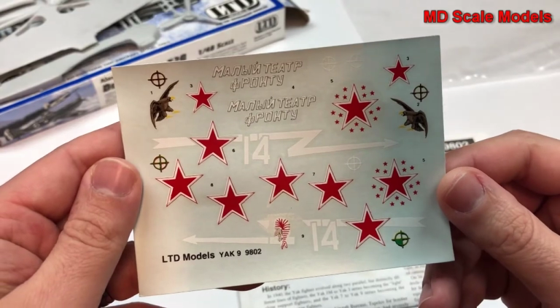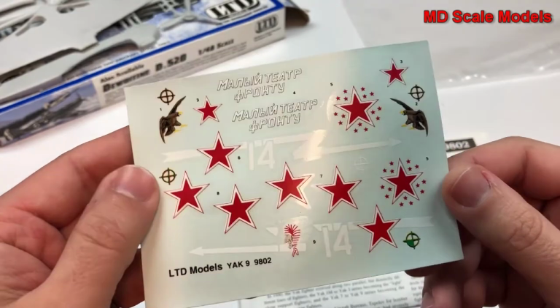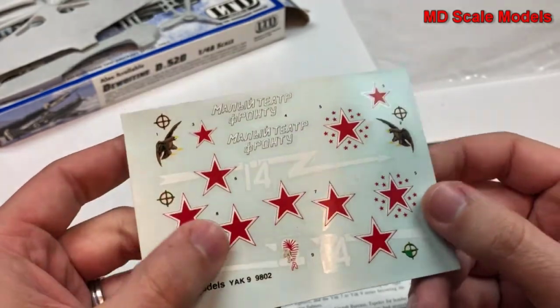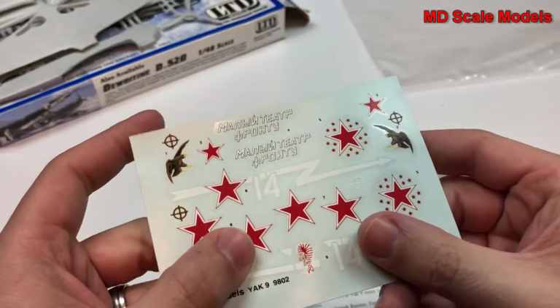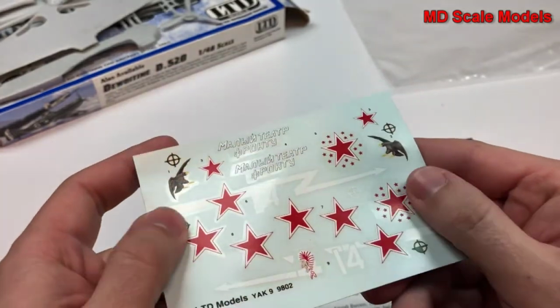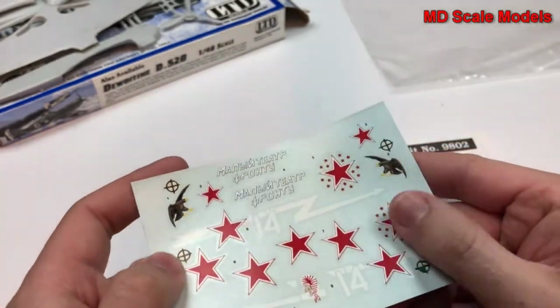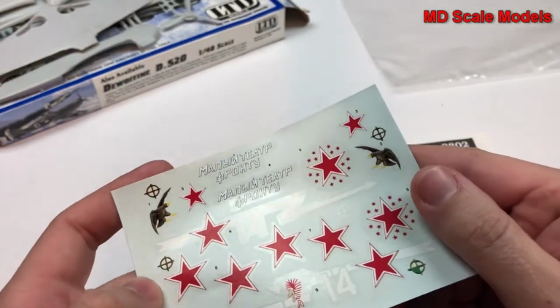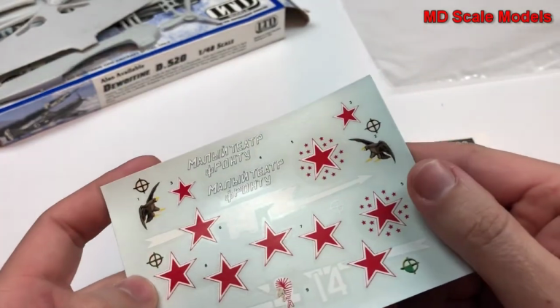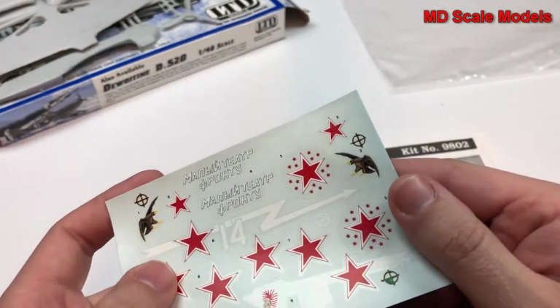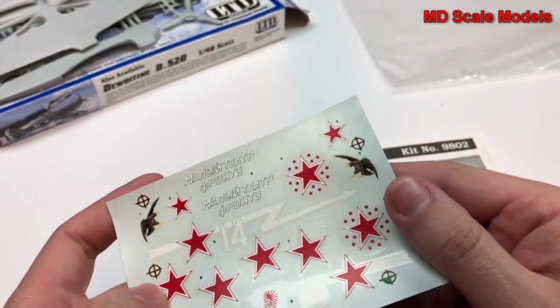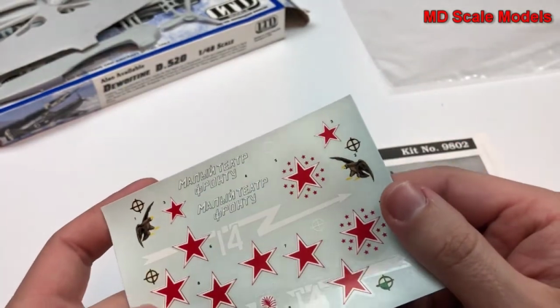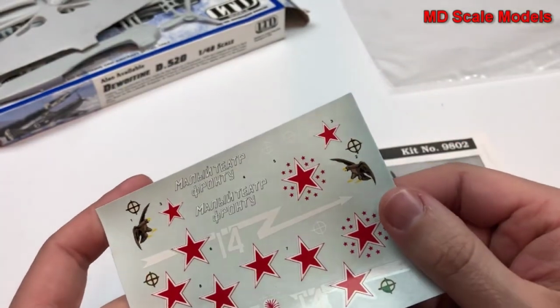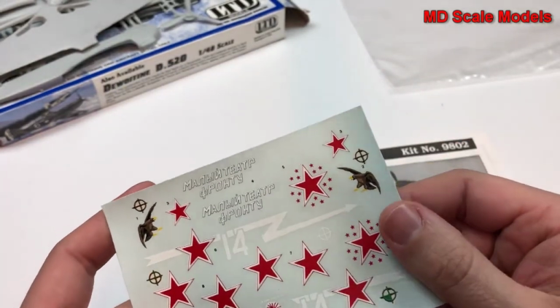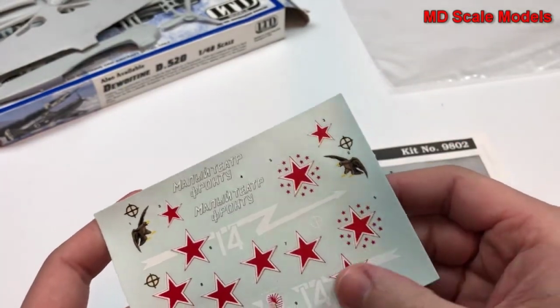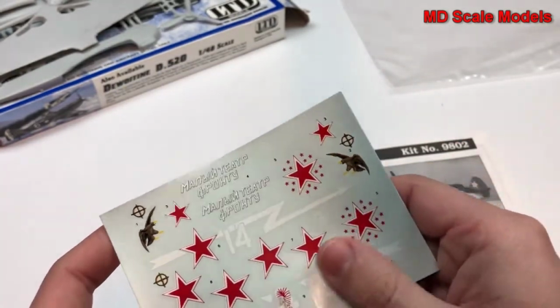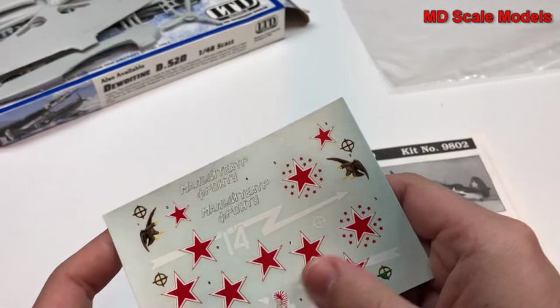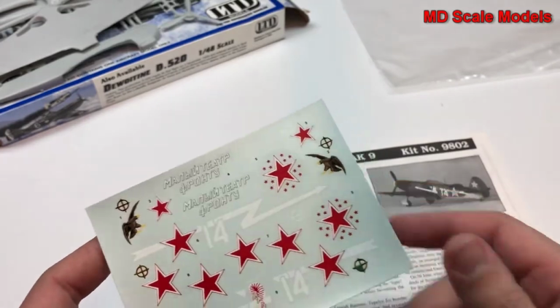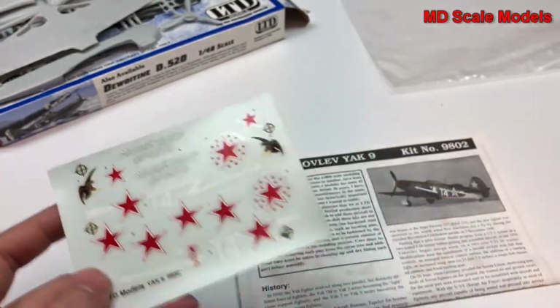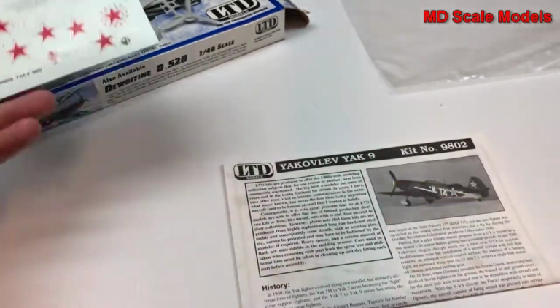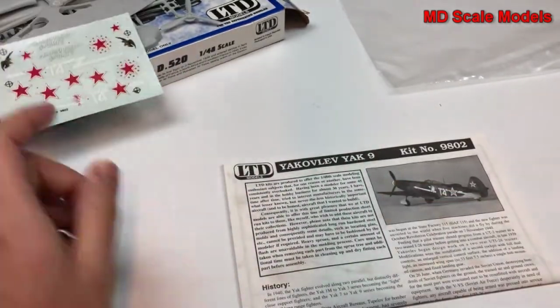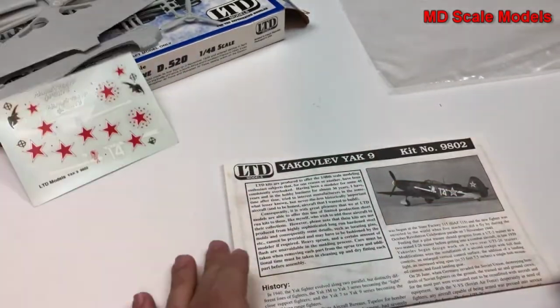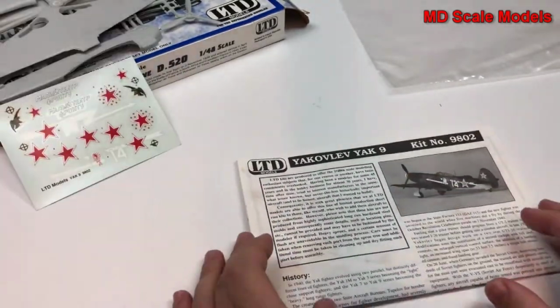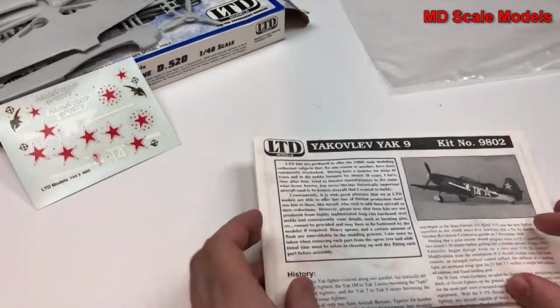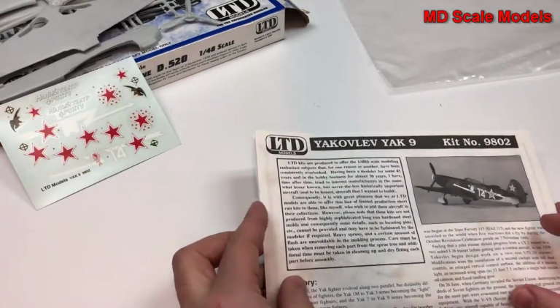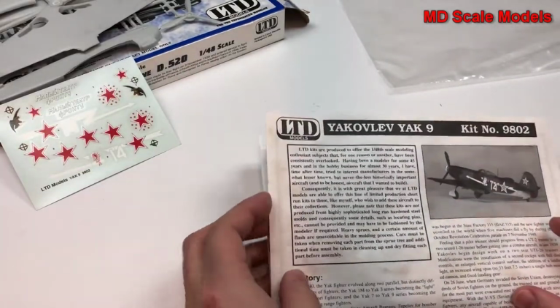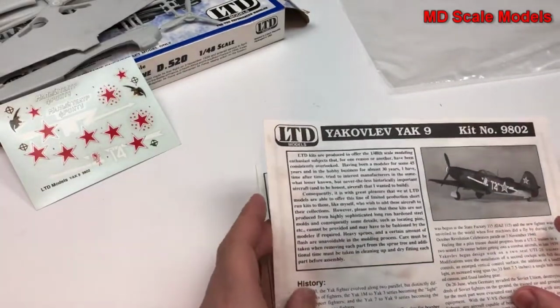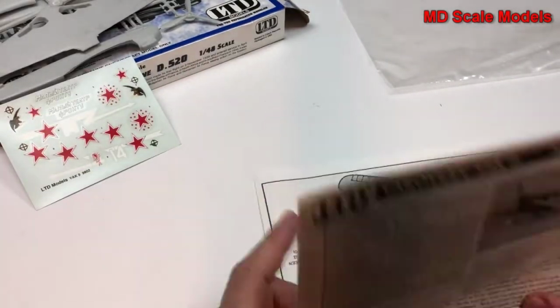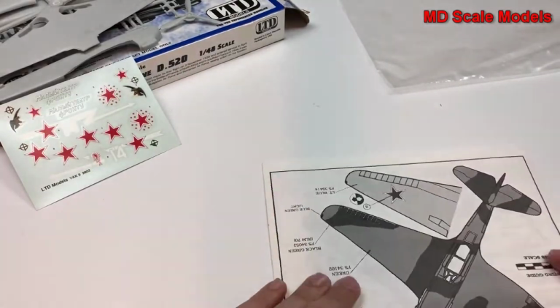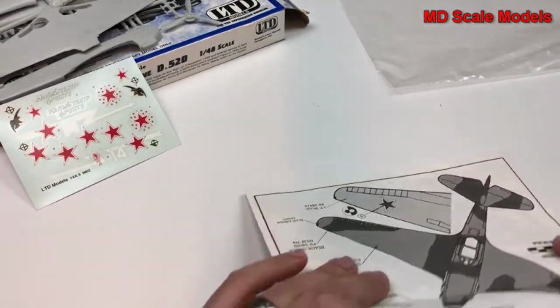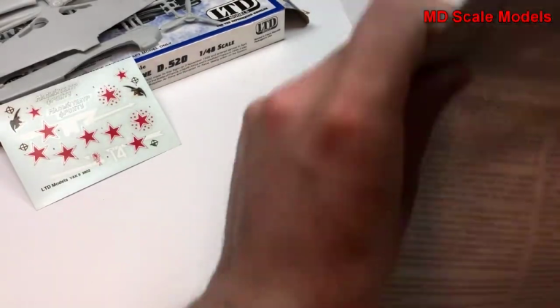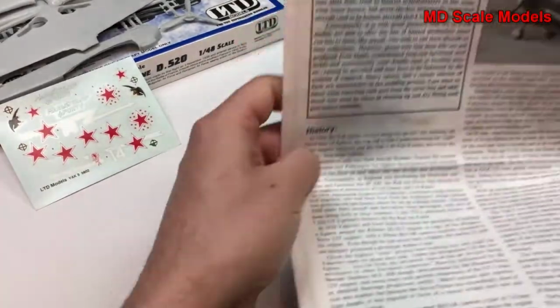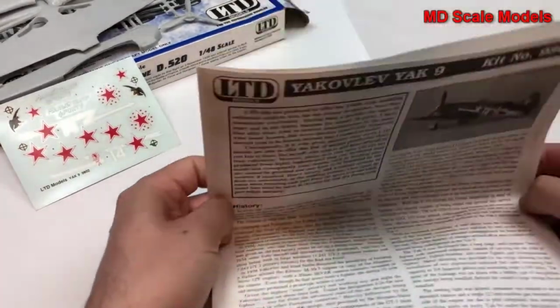The decals are reasonable — not much detail, but good quality. This is an older kit.